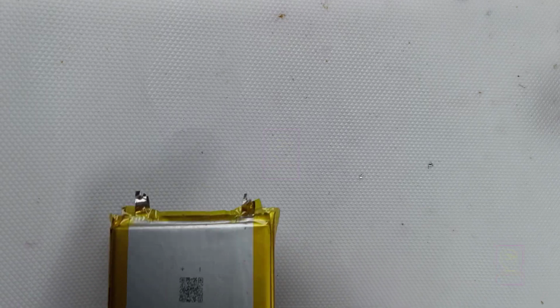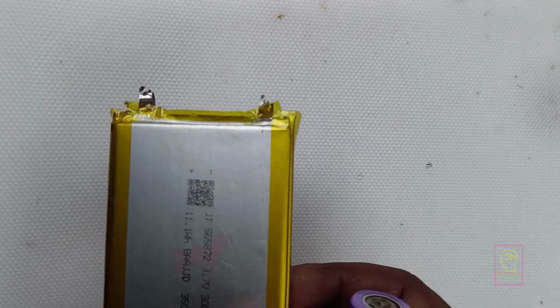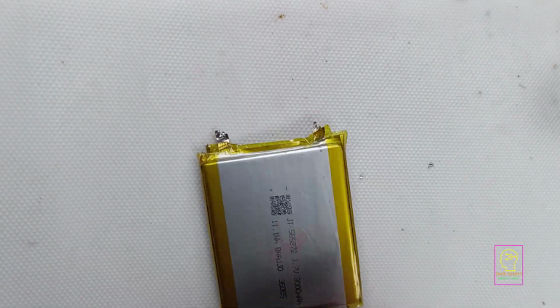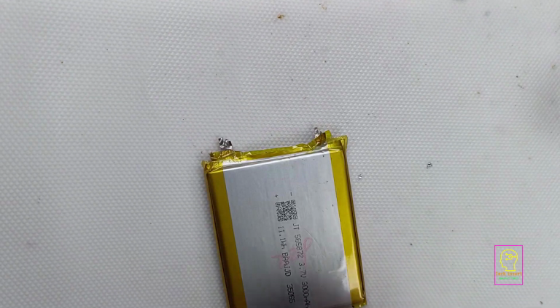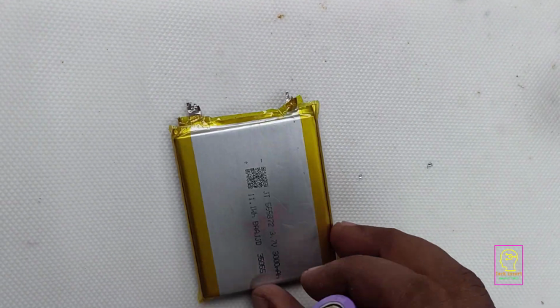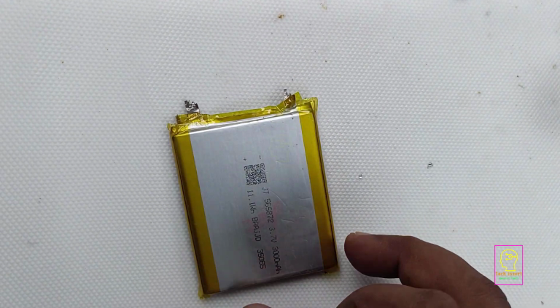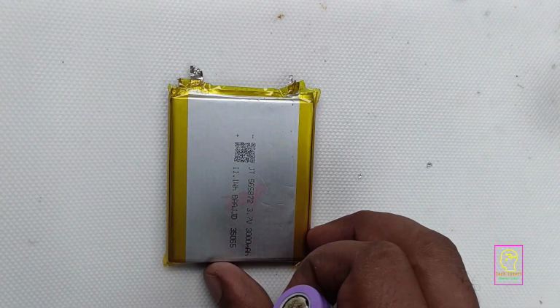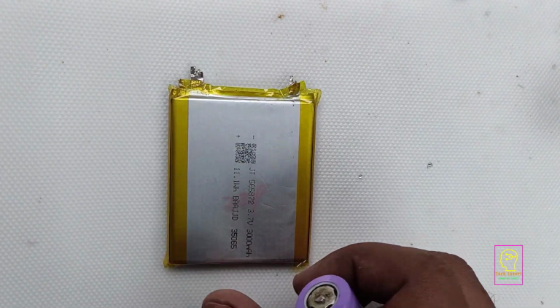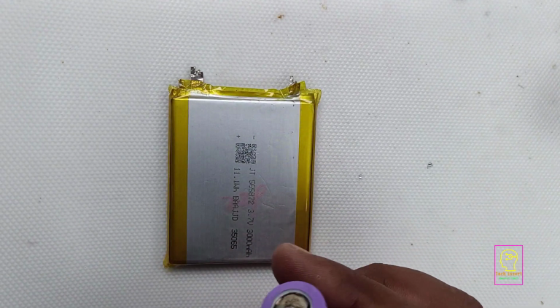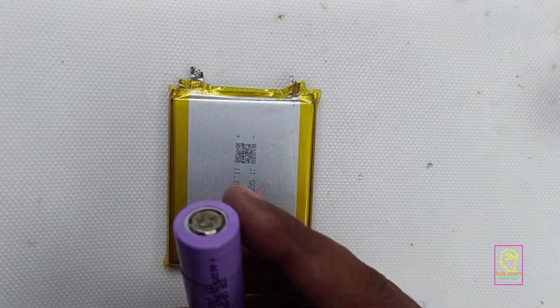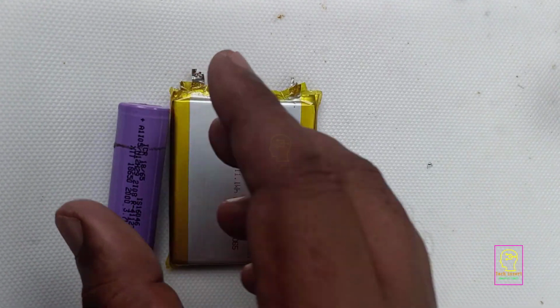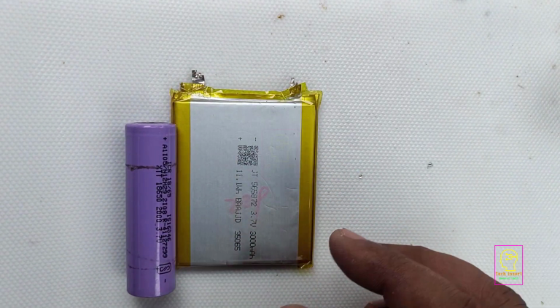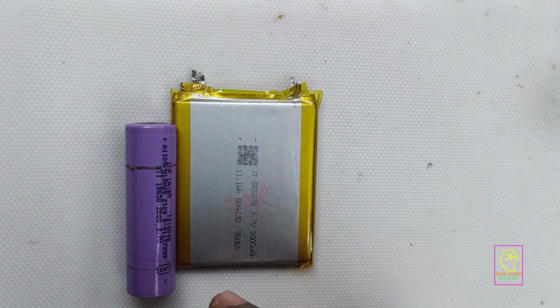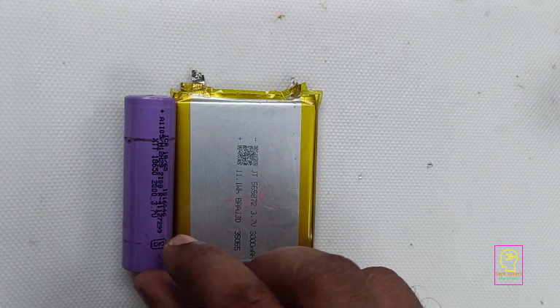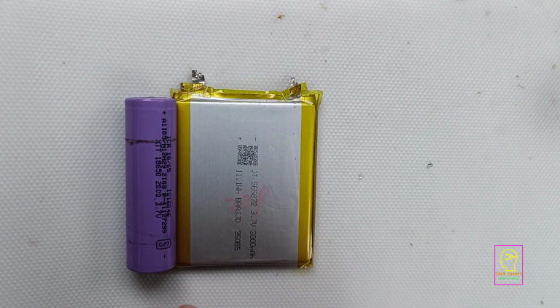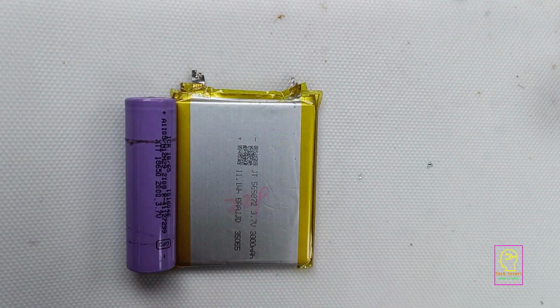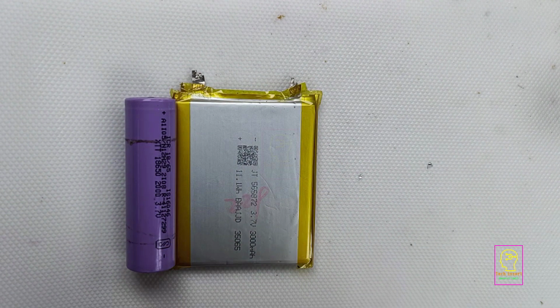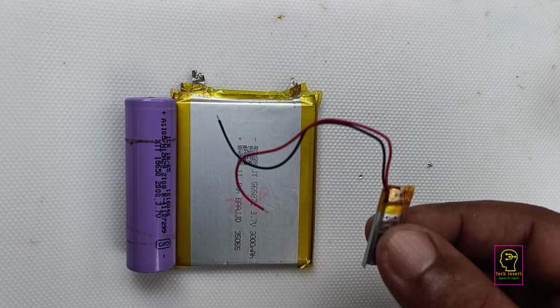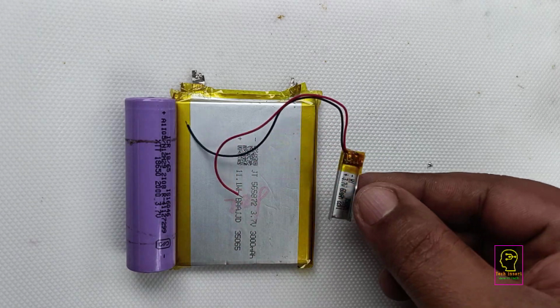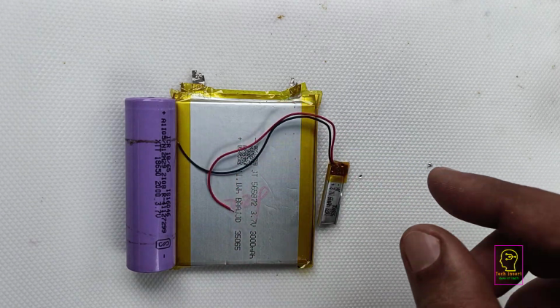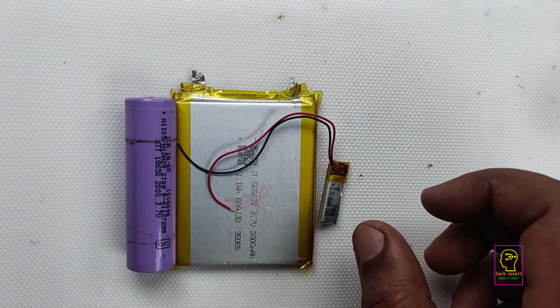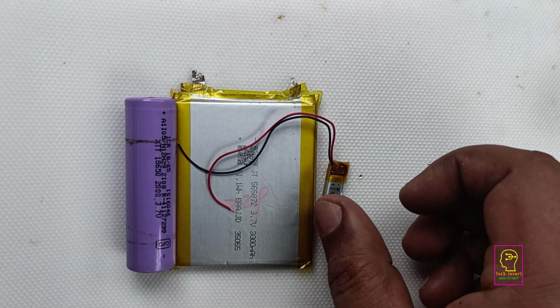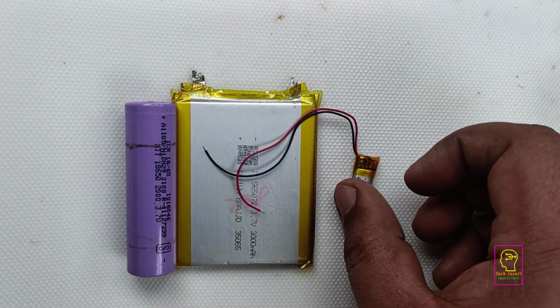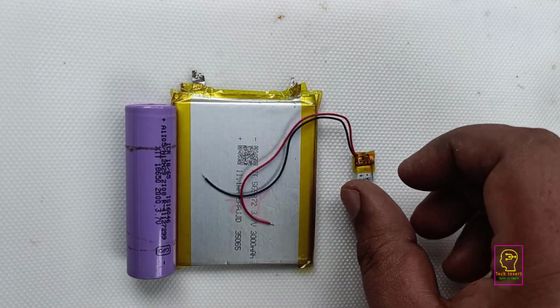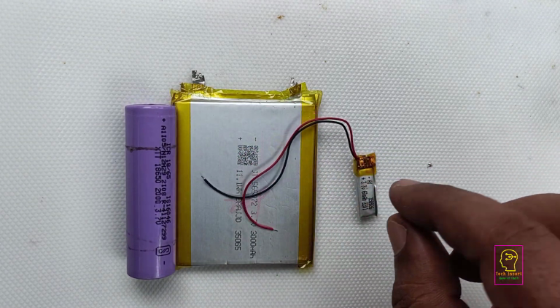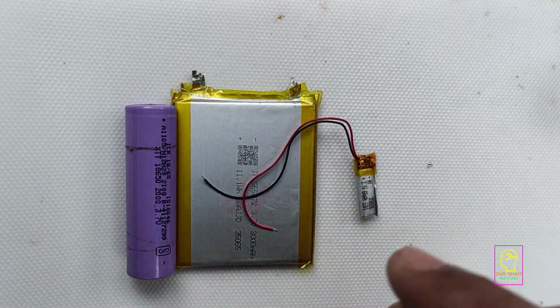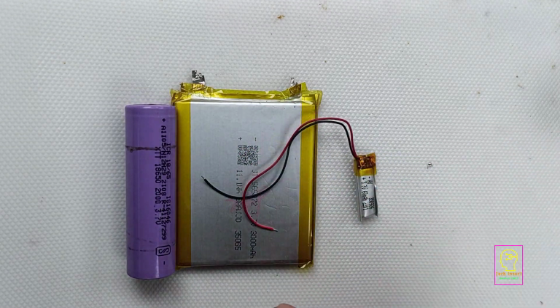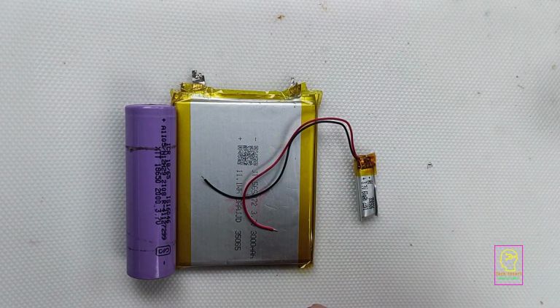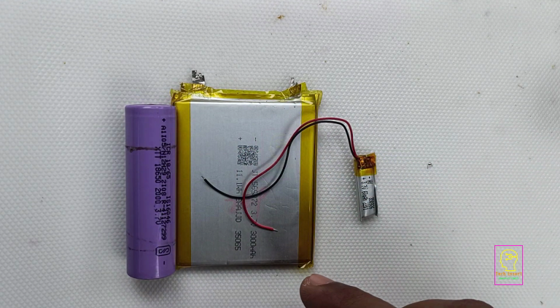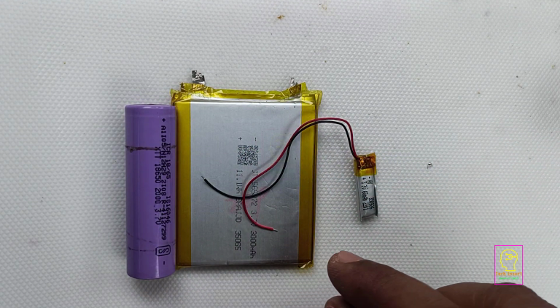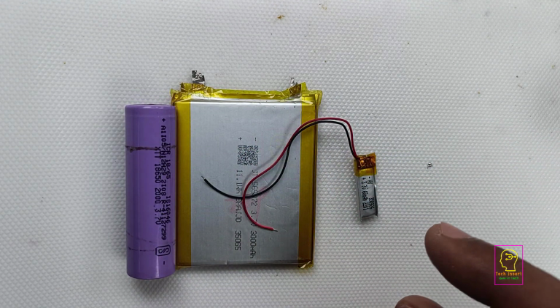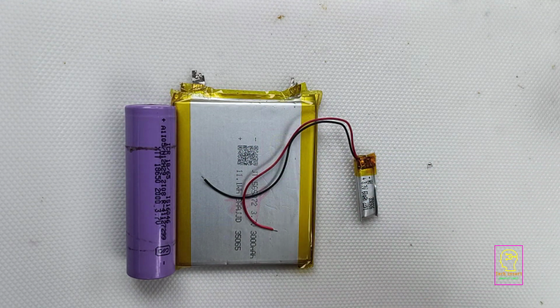This is a lithium-ion battery. This is also another lithium-ion battery but 18650. This is another low power small lithium-ion battery.